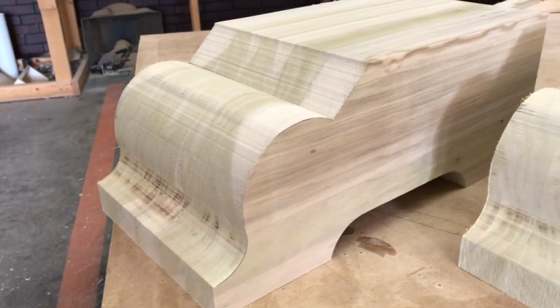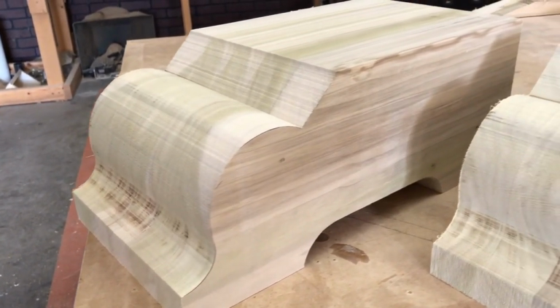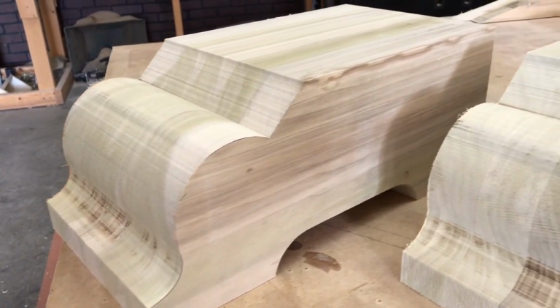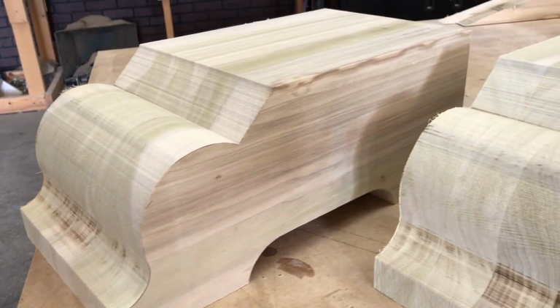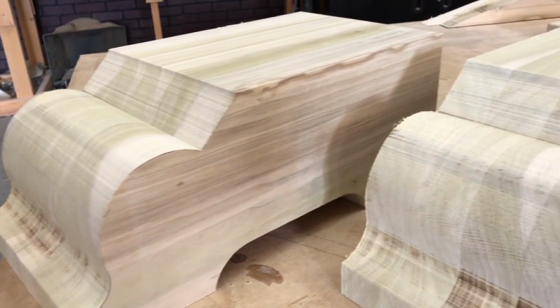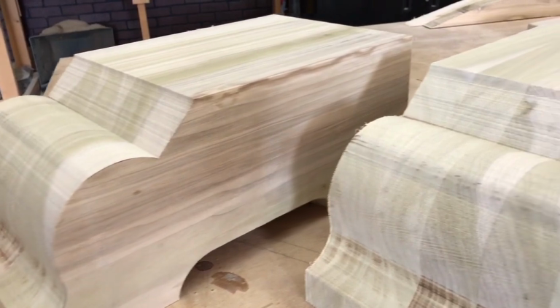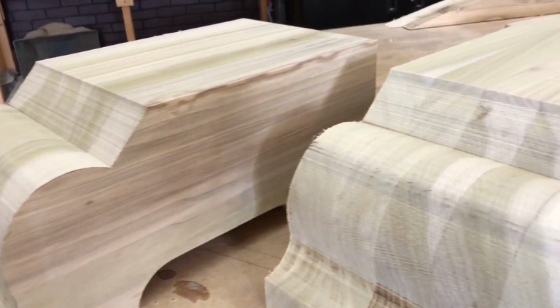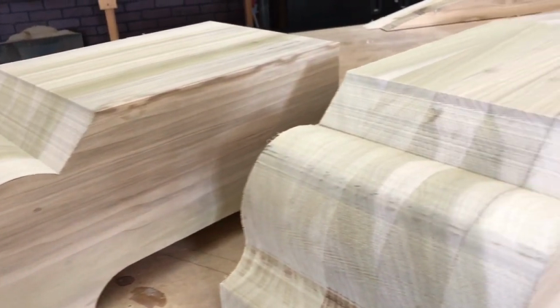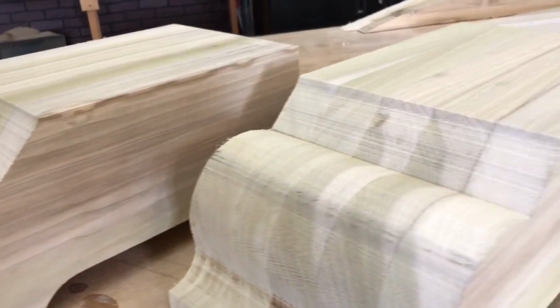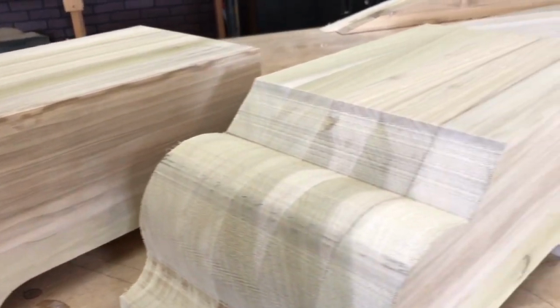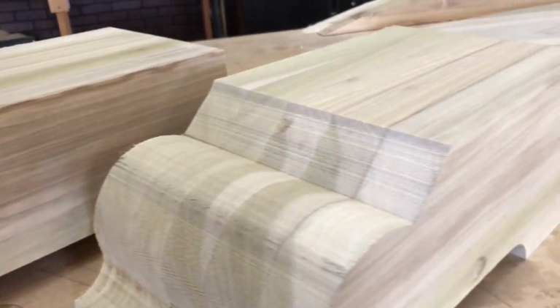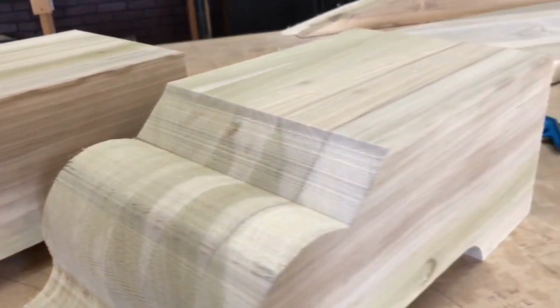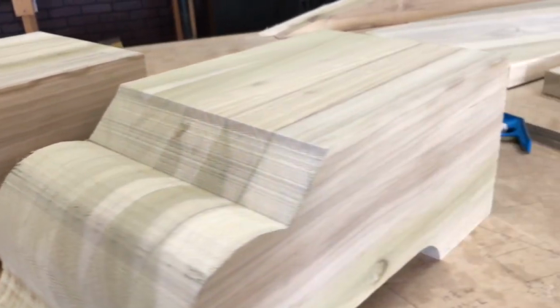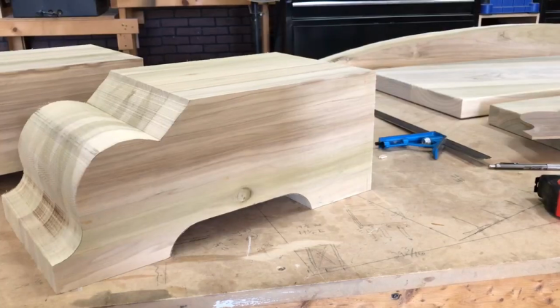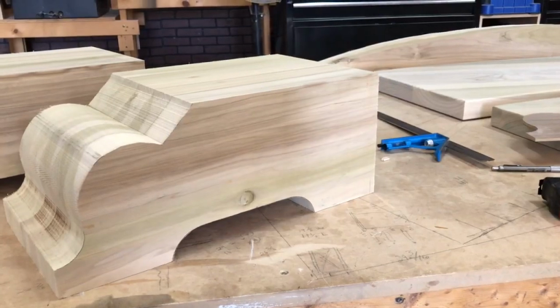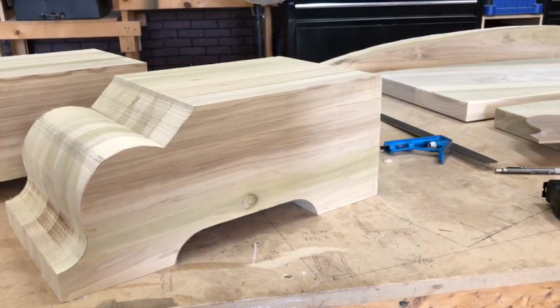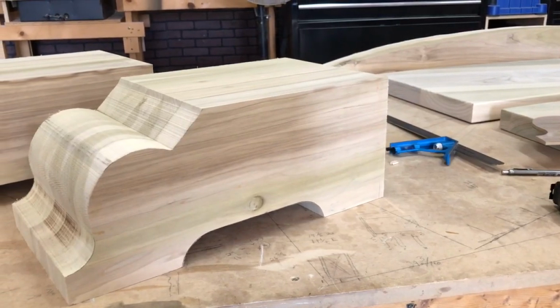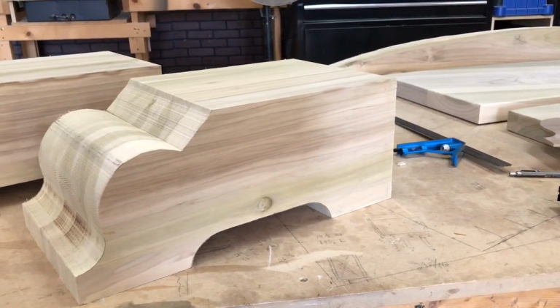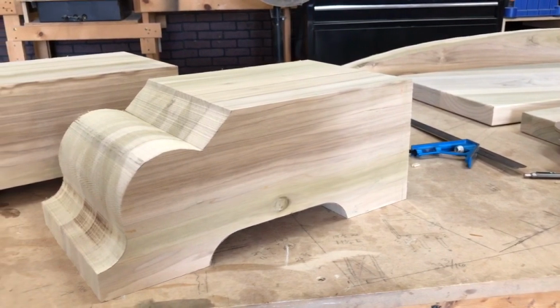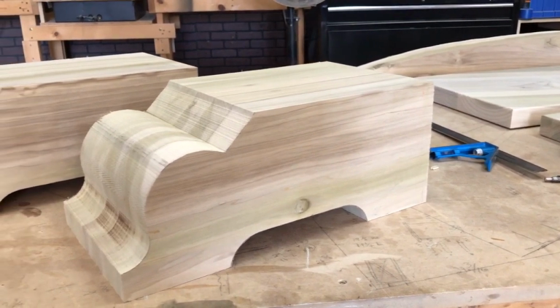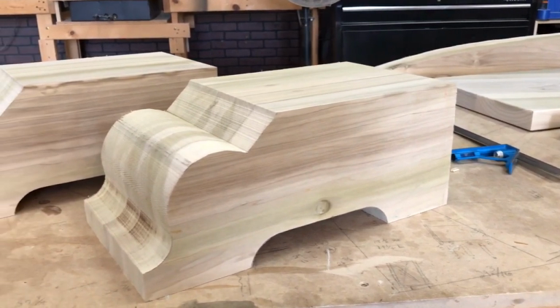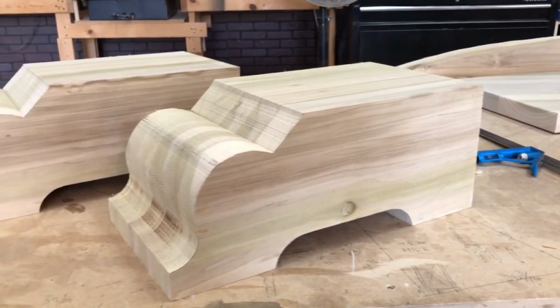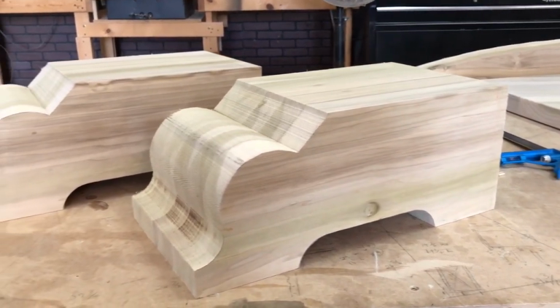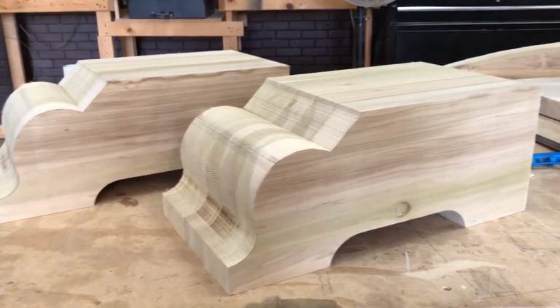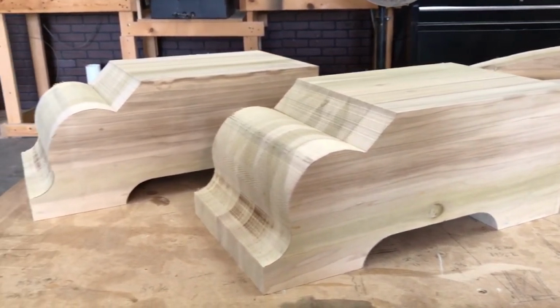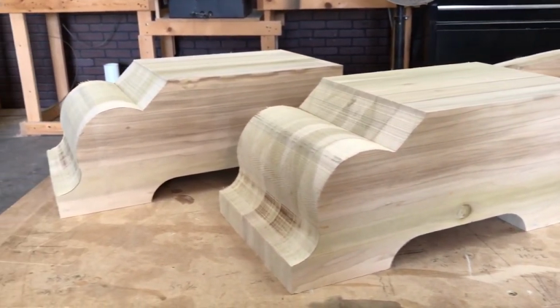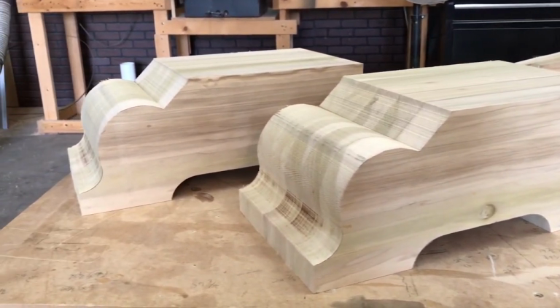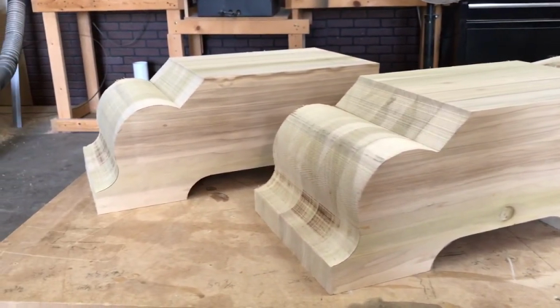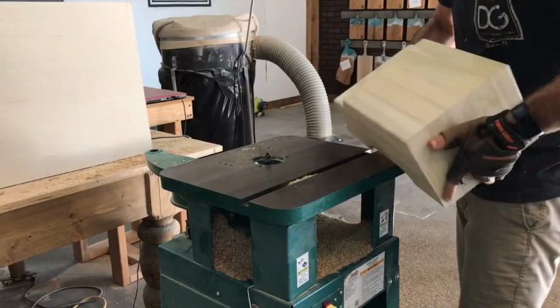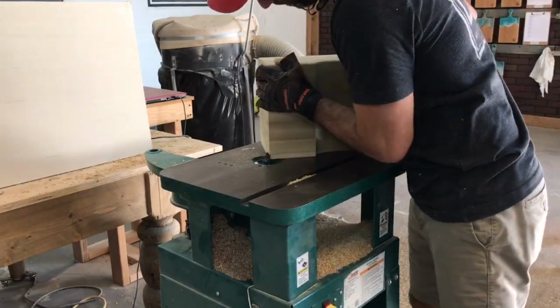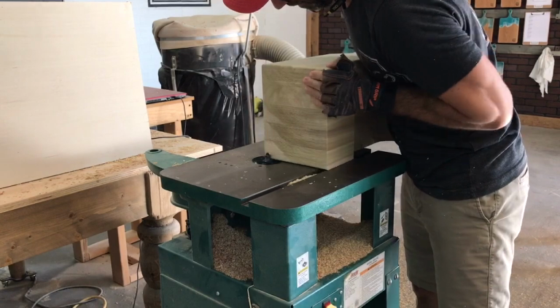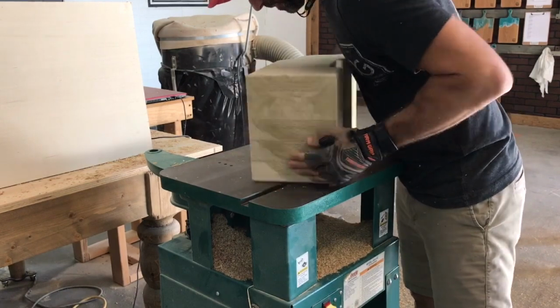So we got the base feet cut out and we got the scrolls cut out. Now we're gonna take them over to the shaper and we're just going to use a quarter inch roundover bit and round out all the edges here, just to make them soft and subtle to the touch.